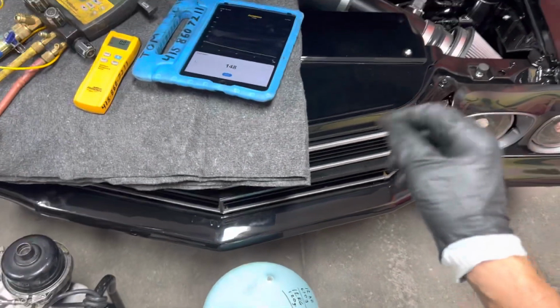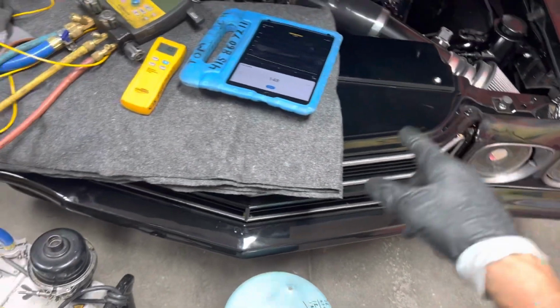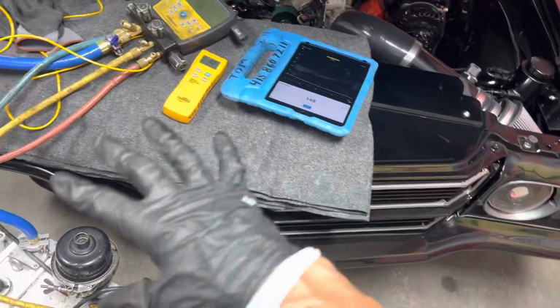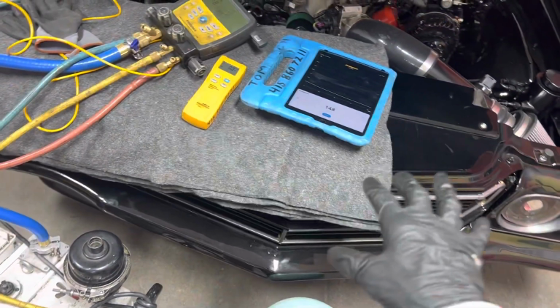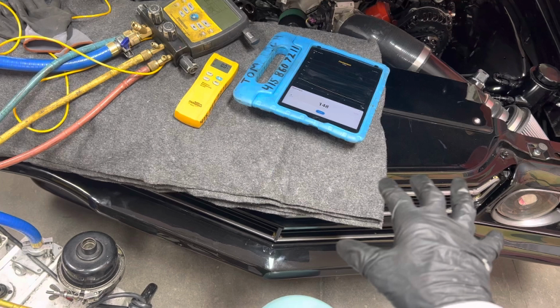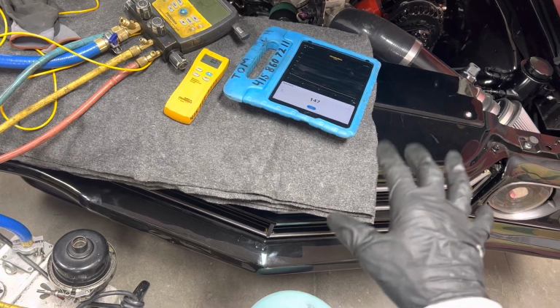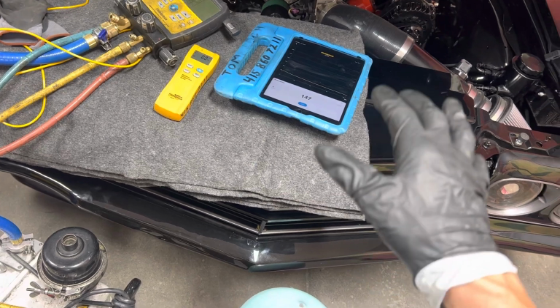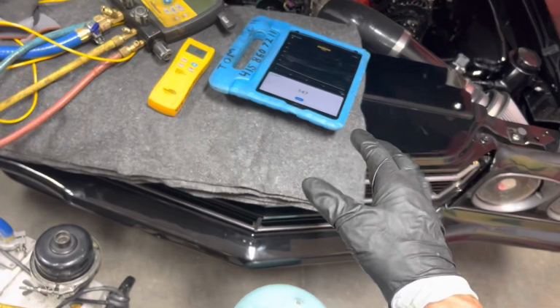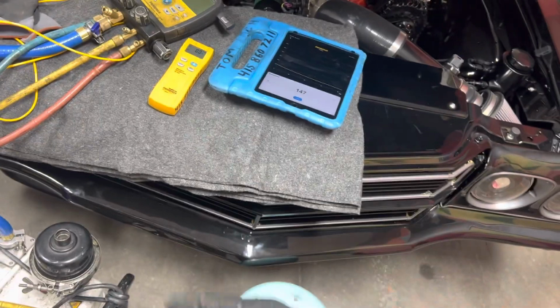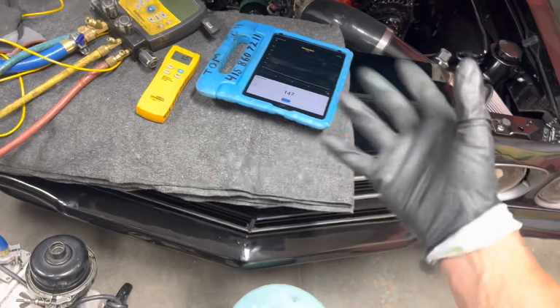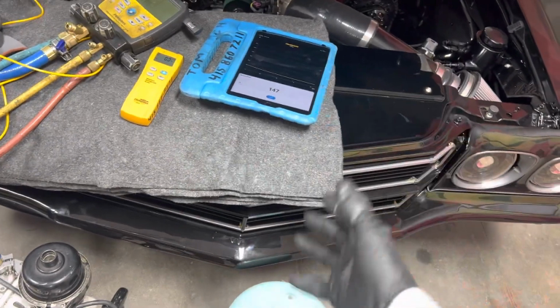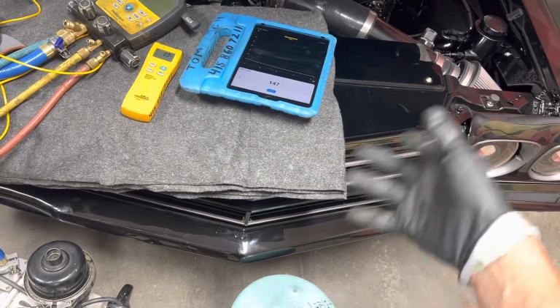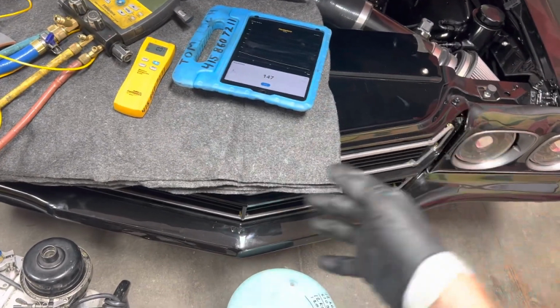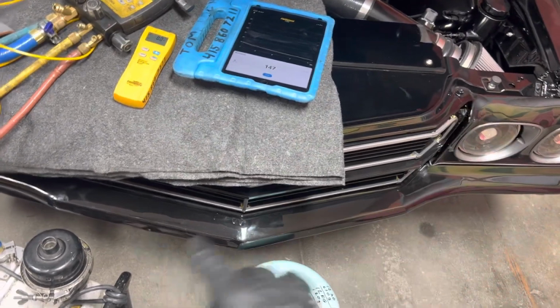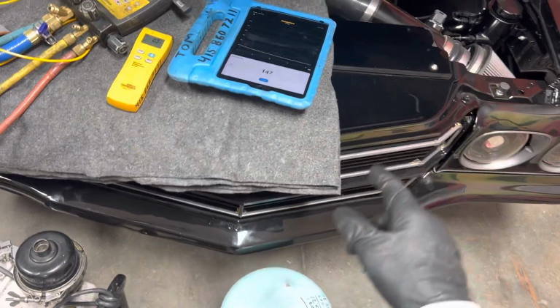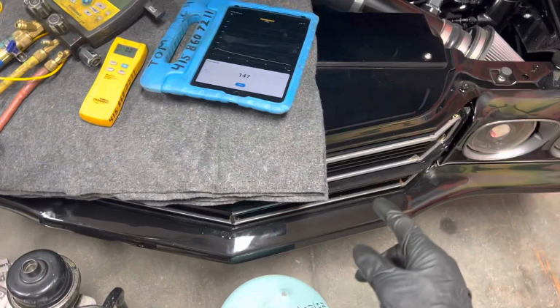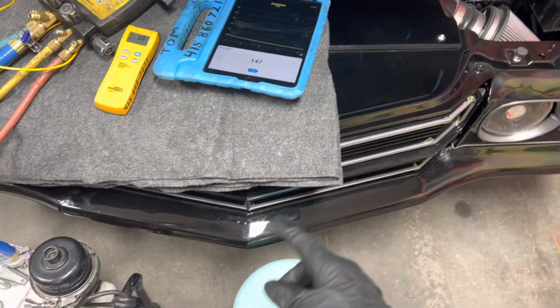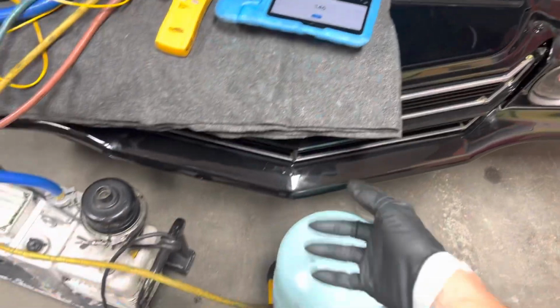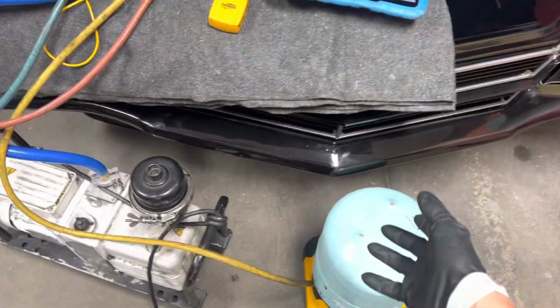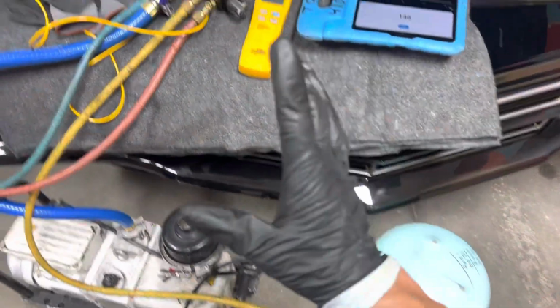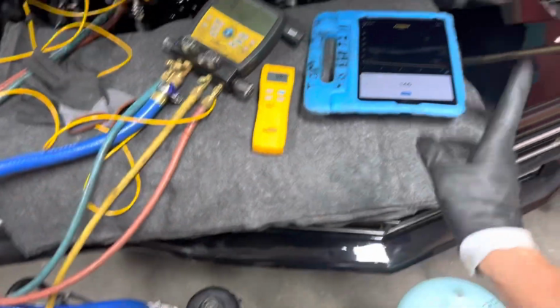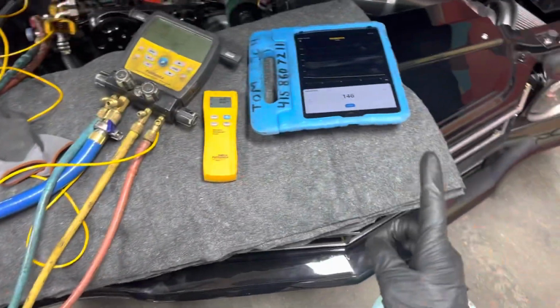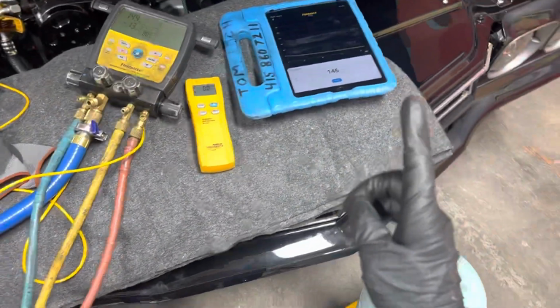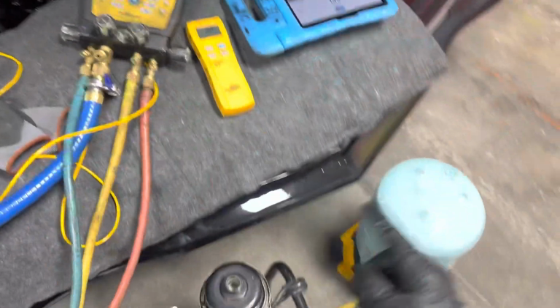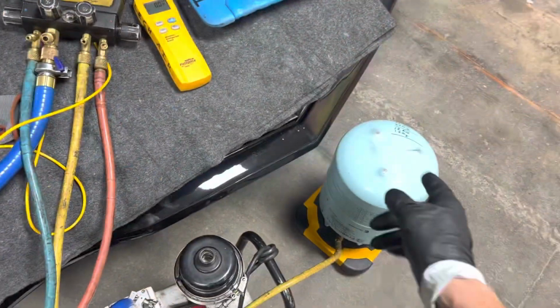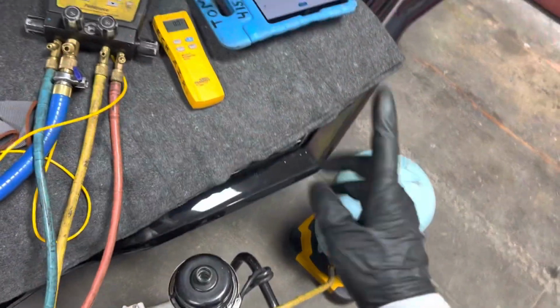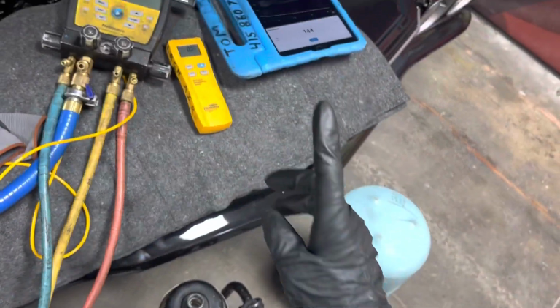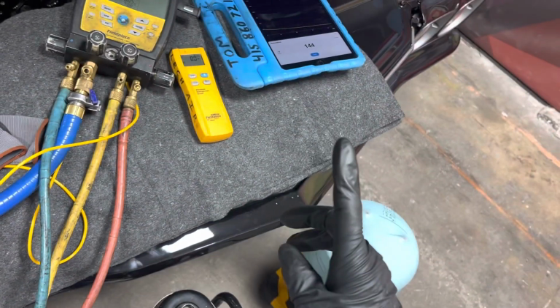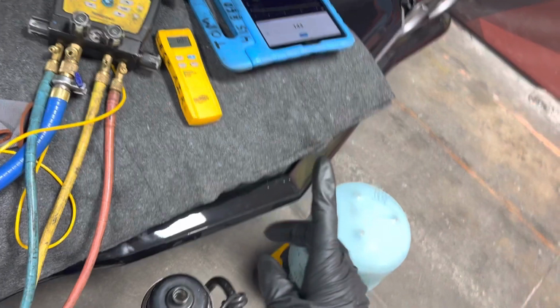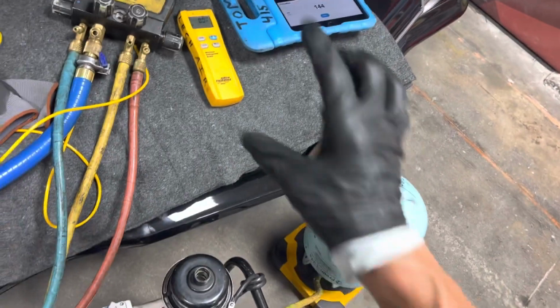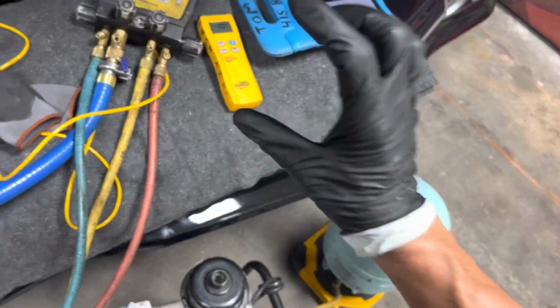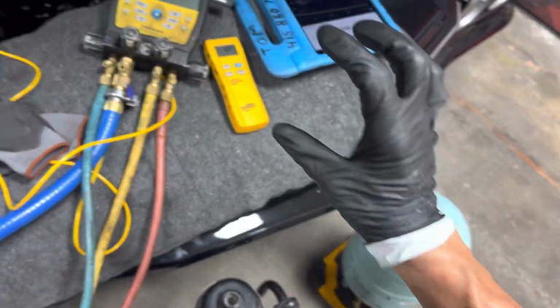It was welded. I tested with nitrogen pressure decay test and they did a good job — it didn't leak. So we're going to put in 1.5 pounds. I'm not going to put in 1.8 pounds; I'm going to put in 1.5 pounds because of how much condenser they removed.